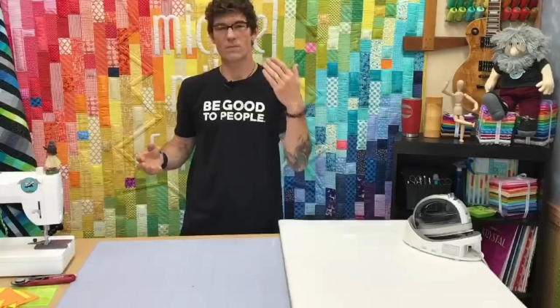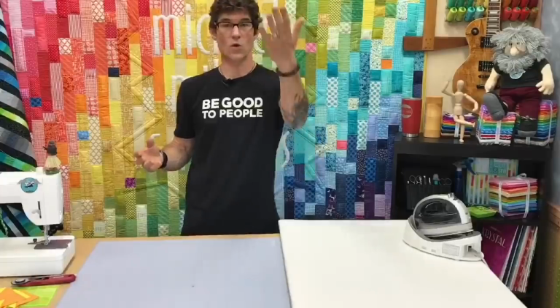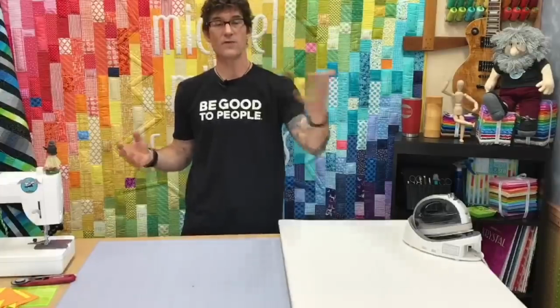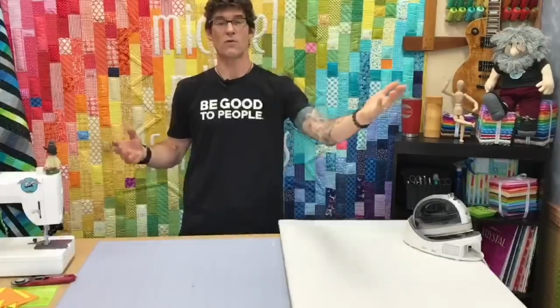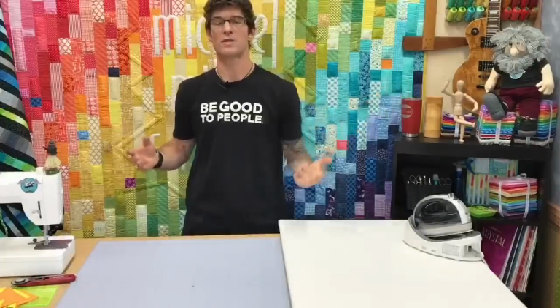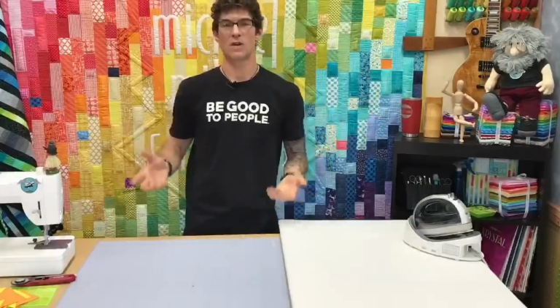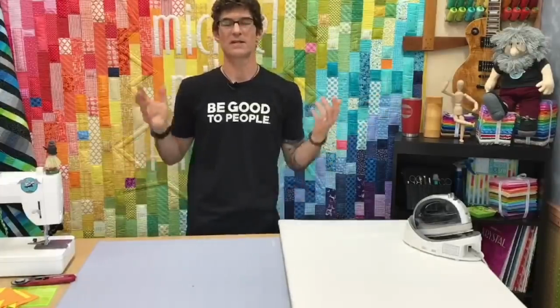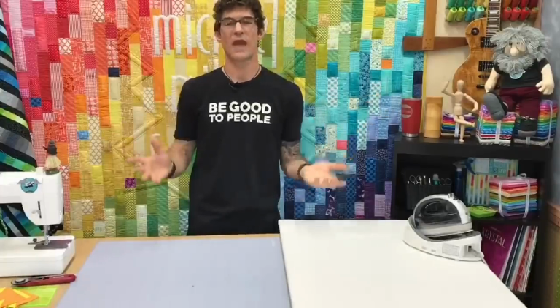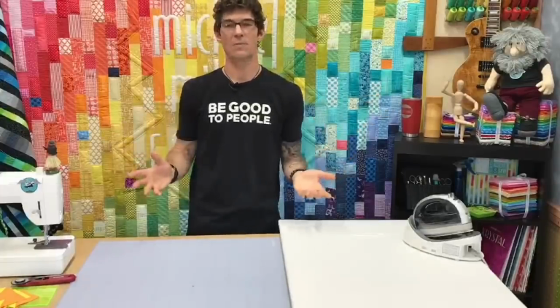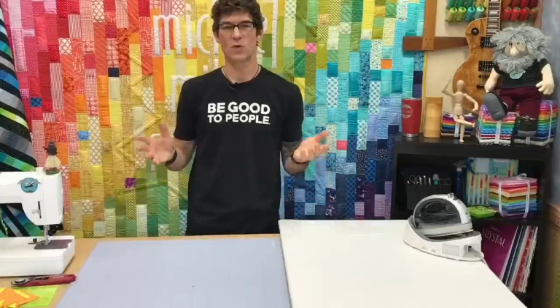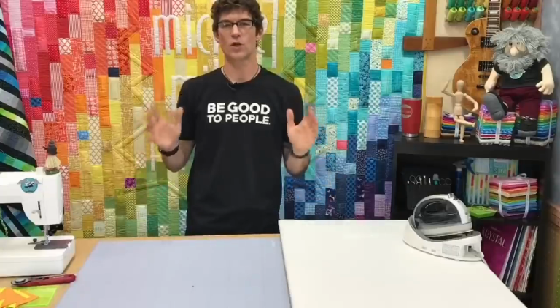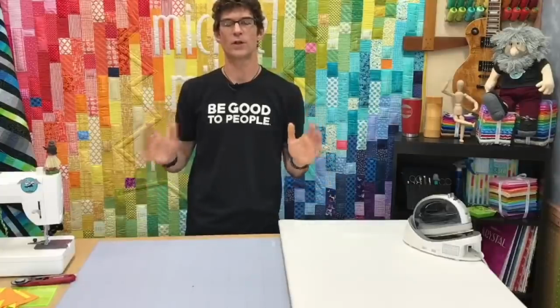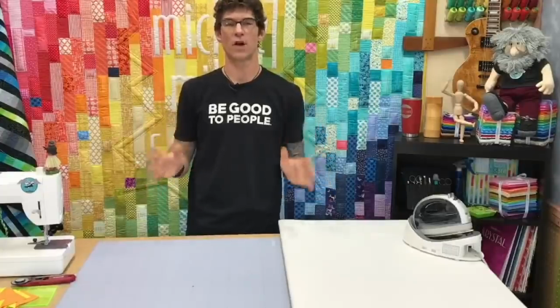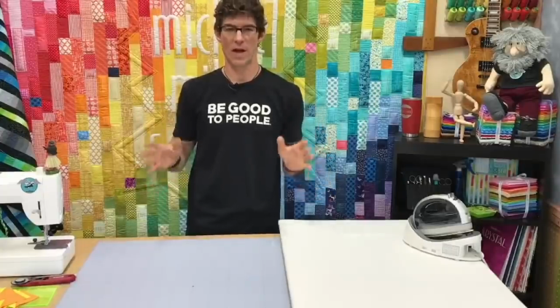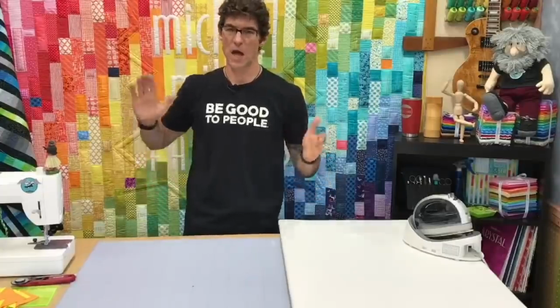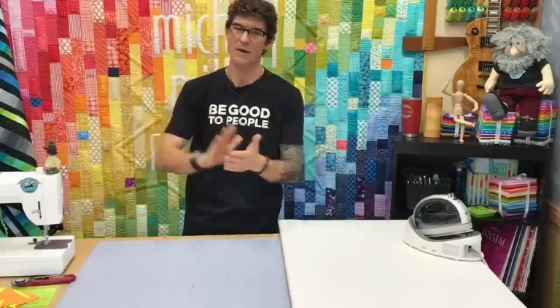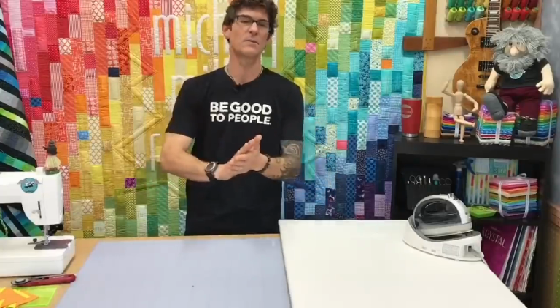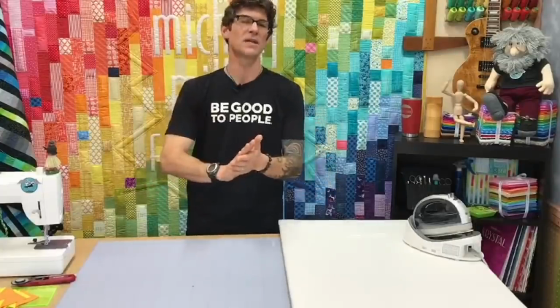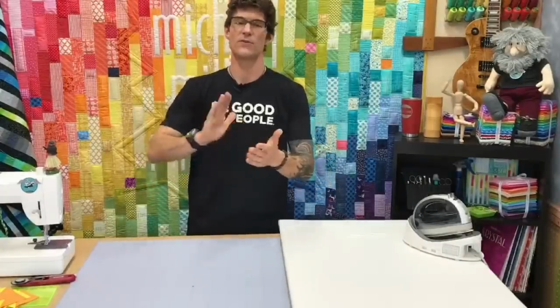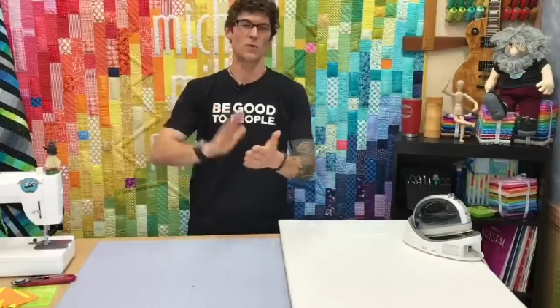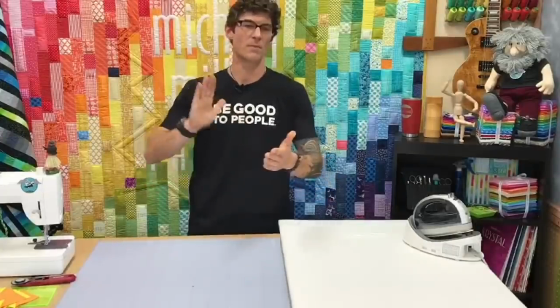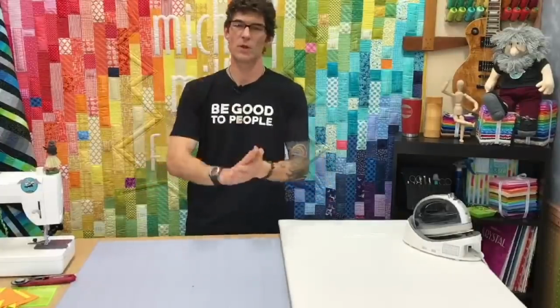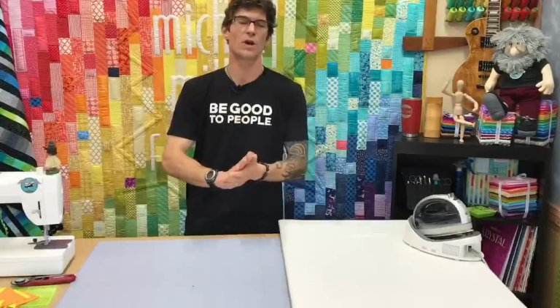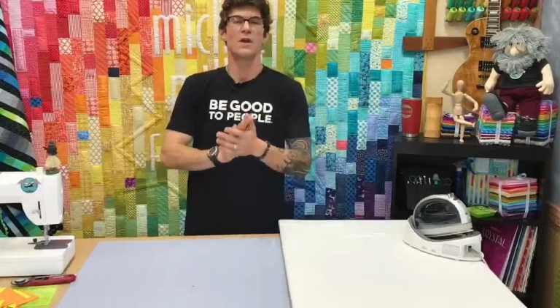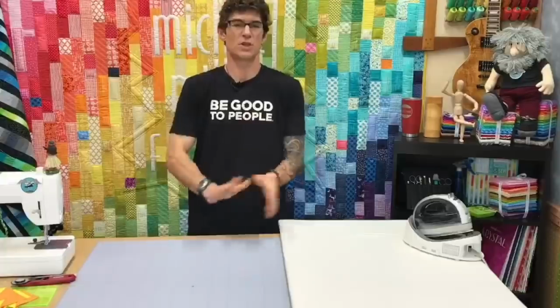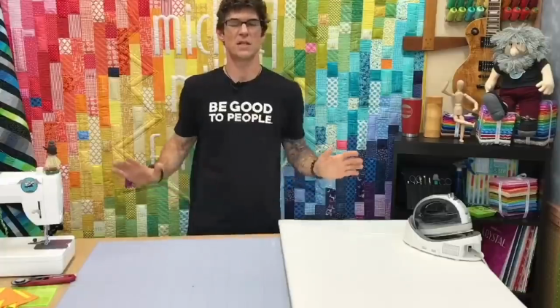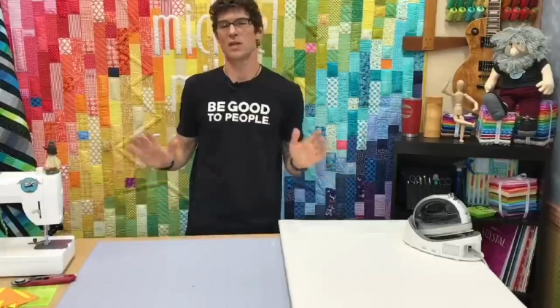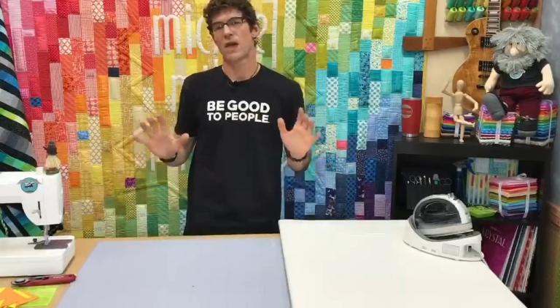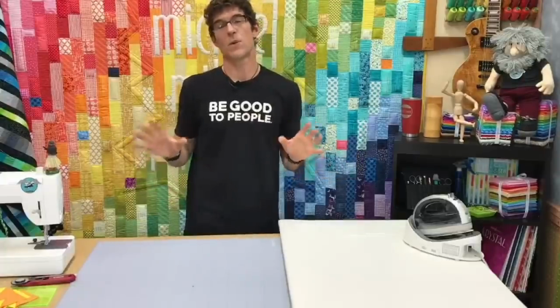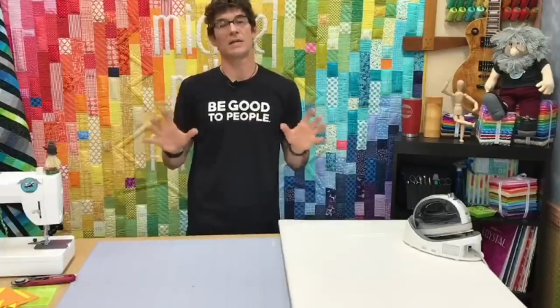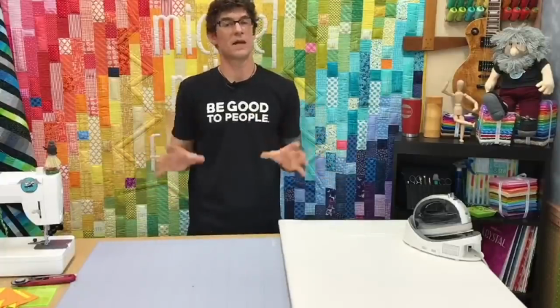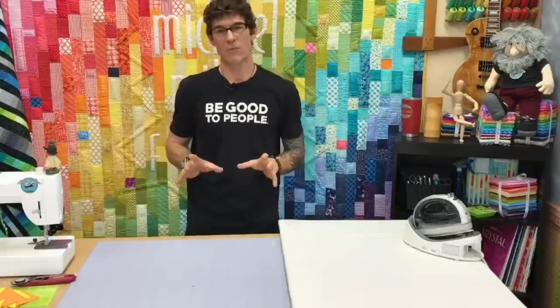My story, if you don't know it, is I started making a ton of appliqué quilts early on. I was ironing them together — fusible web, glue and go, machine stitching. That was the way I designed with fabric.